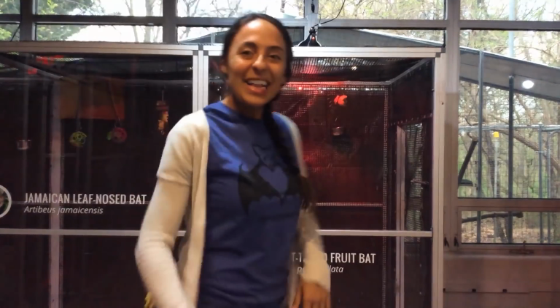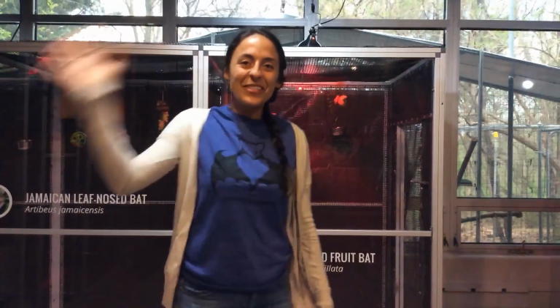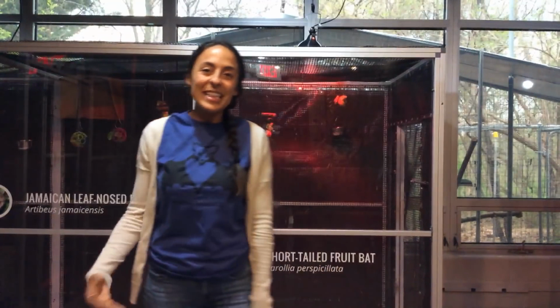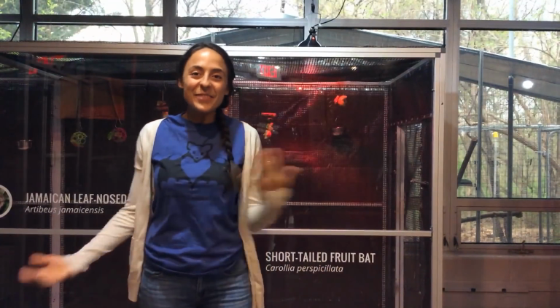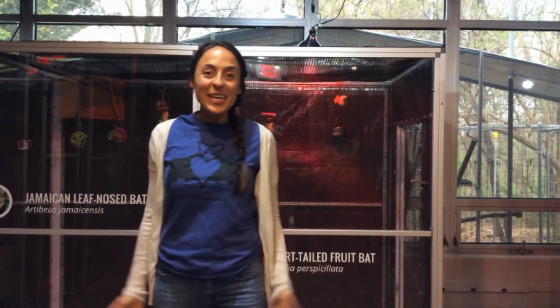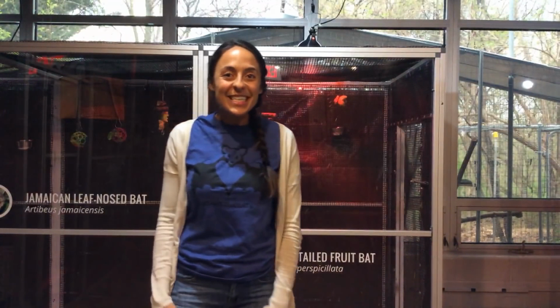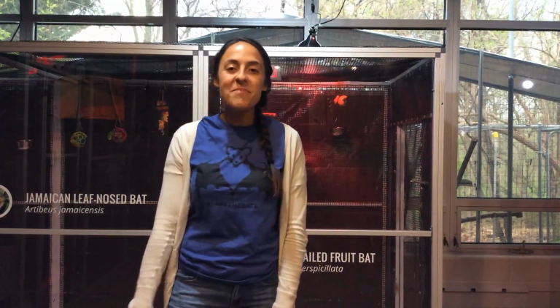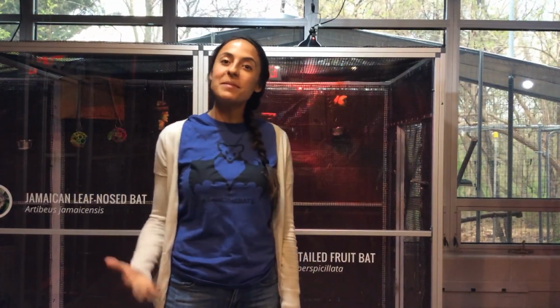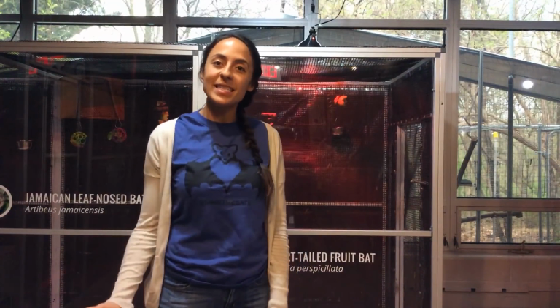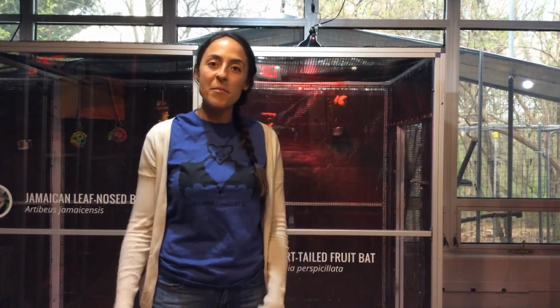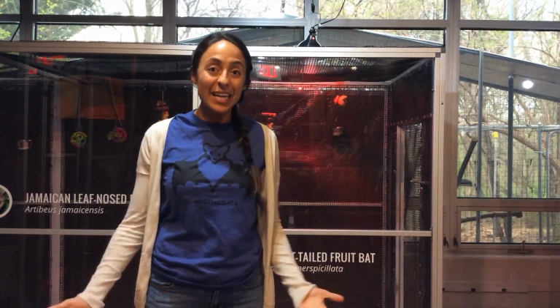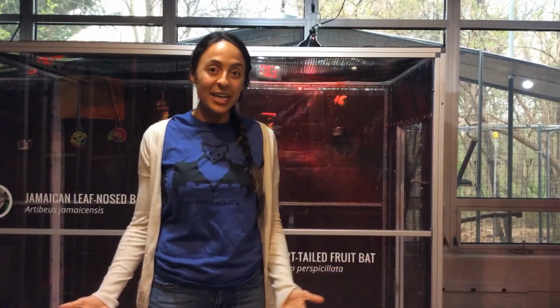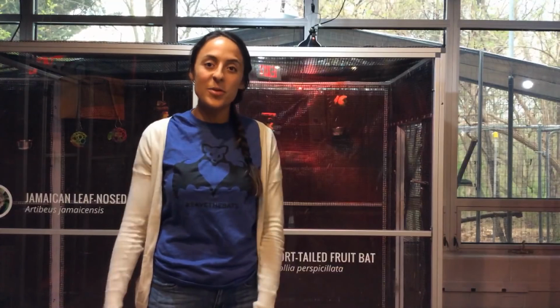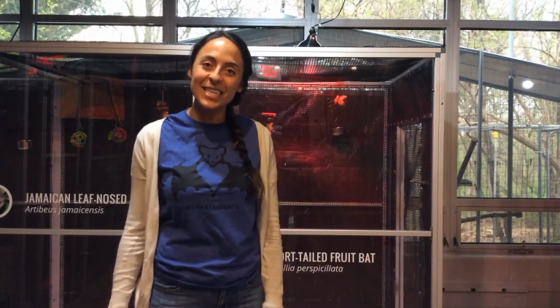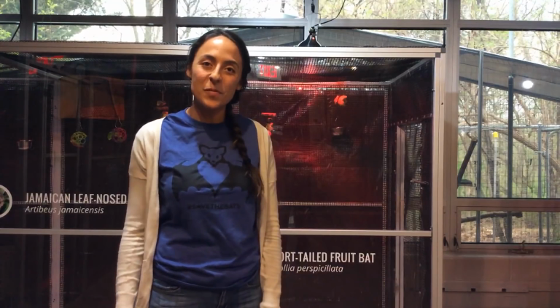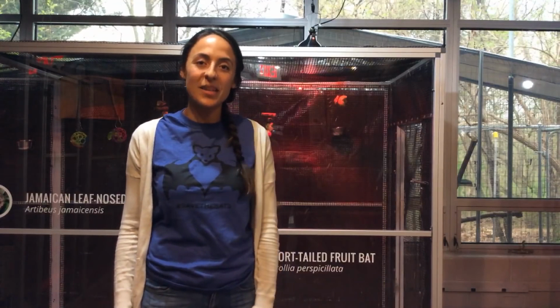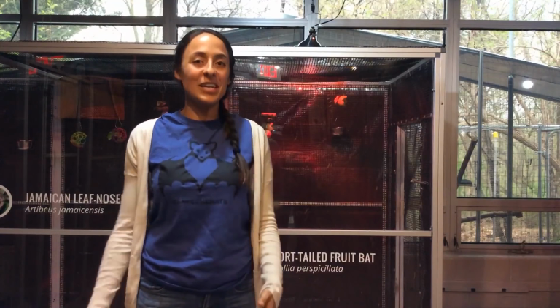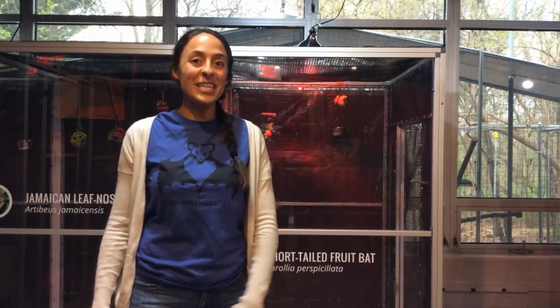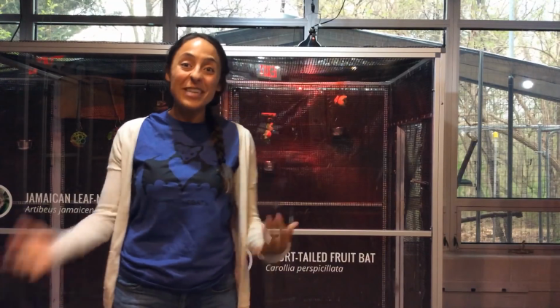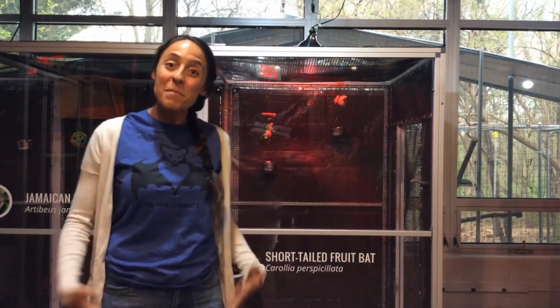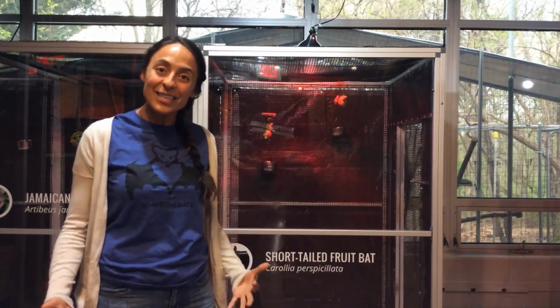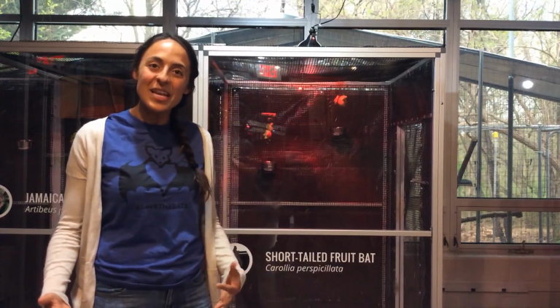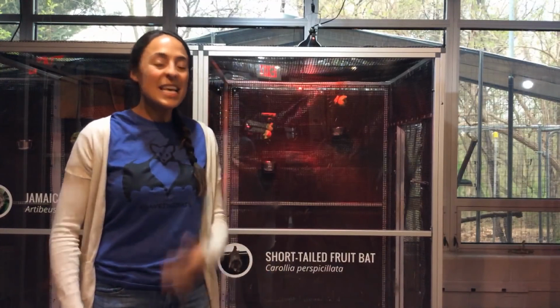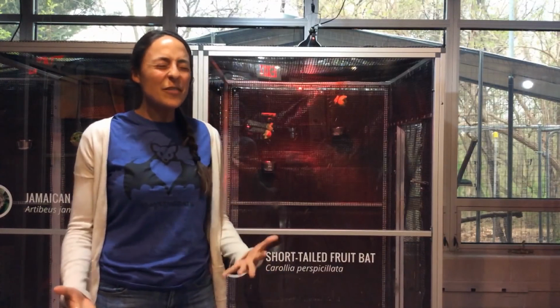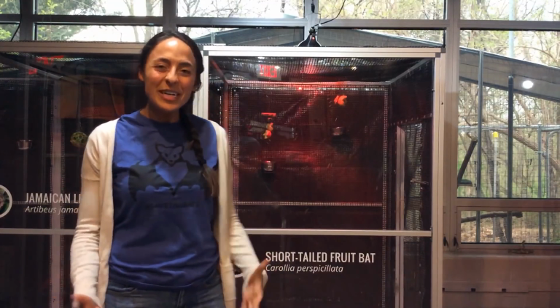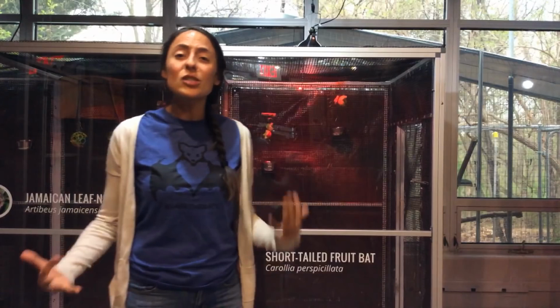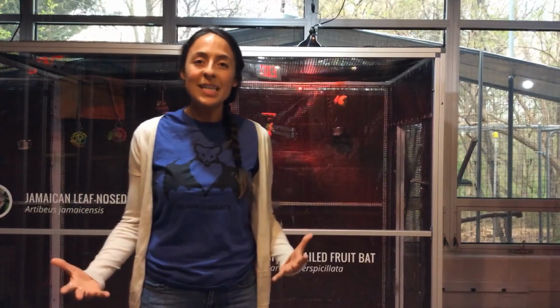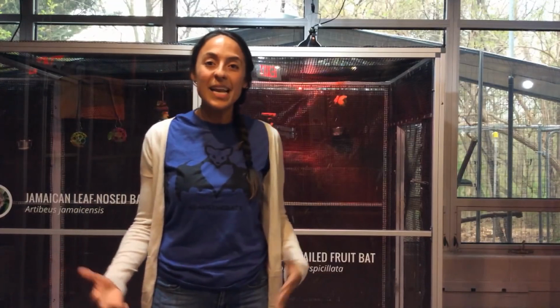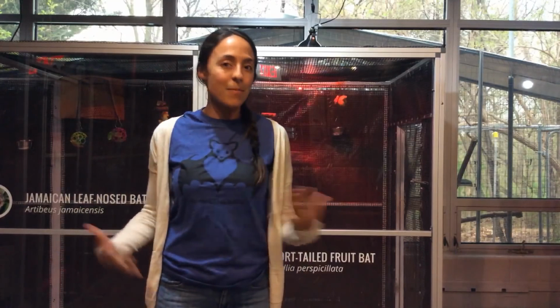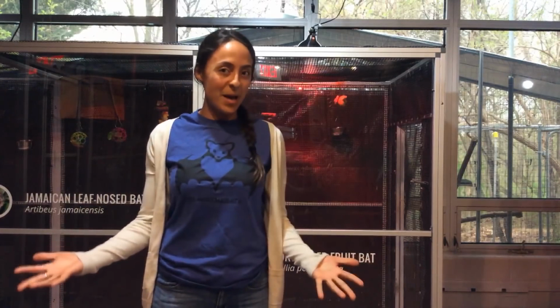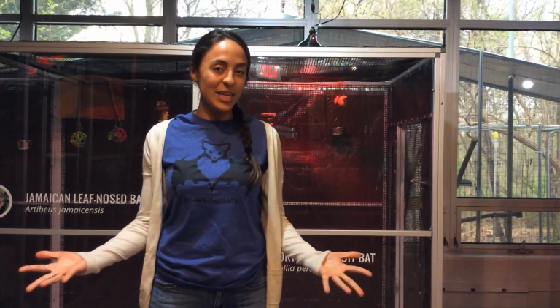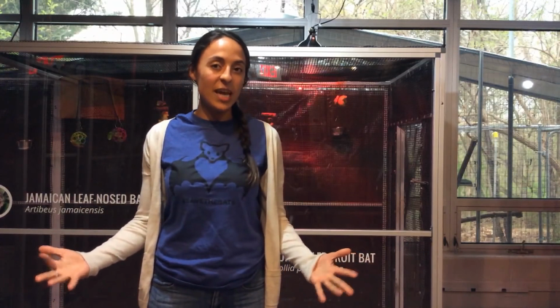Hello everyone, thank you for joining us today. My name is Amanda, I'm one of the educators with the Organization for Bat Conservation and we're here in the bat zone. We're so excited. Happy Bat Appreciation Day.